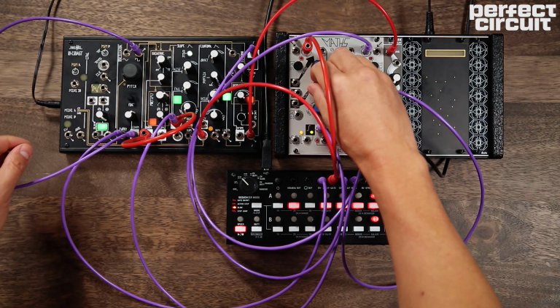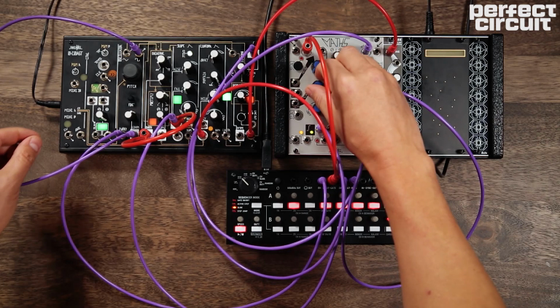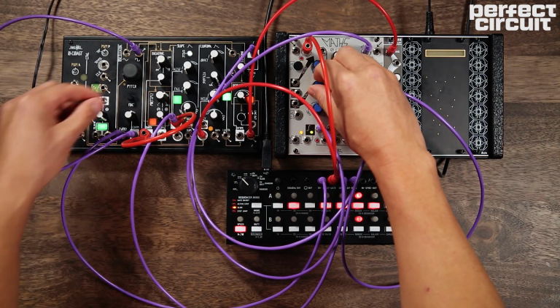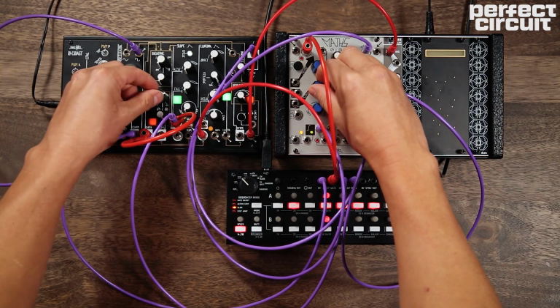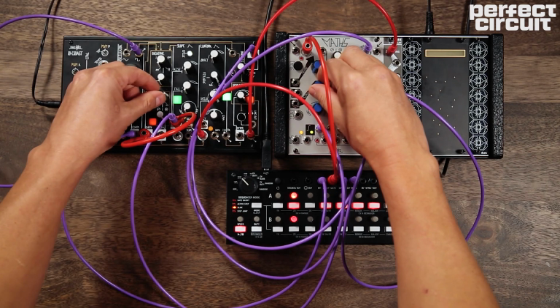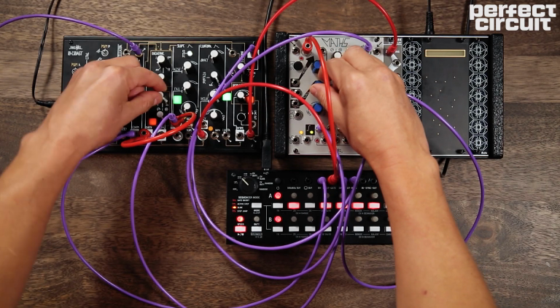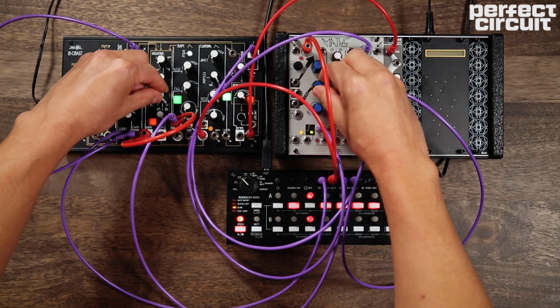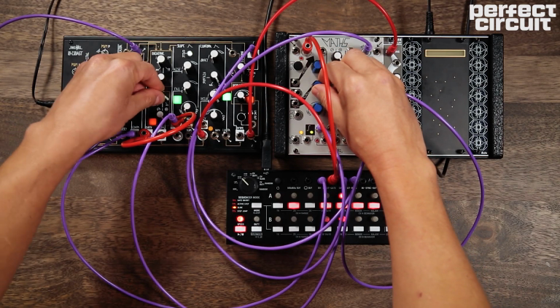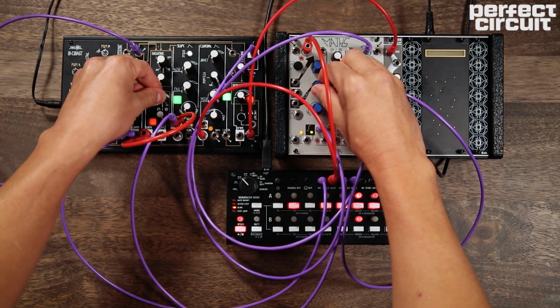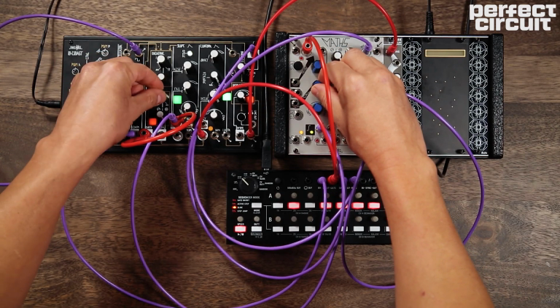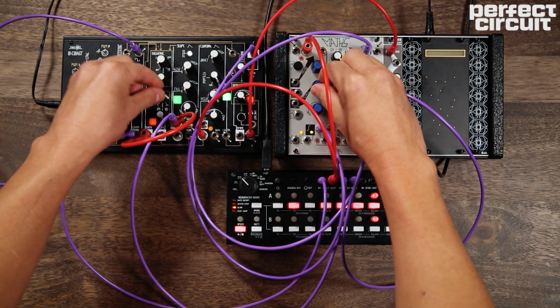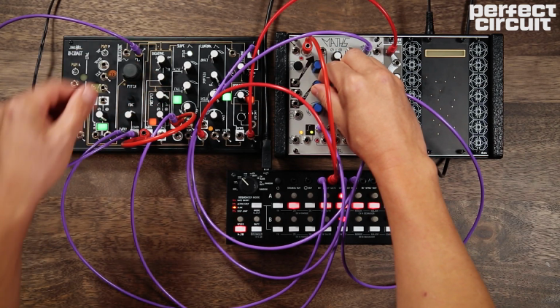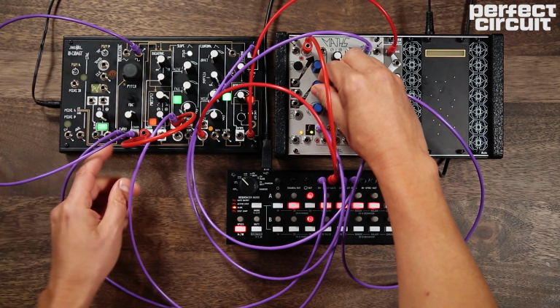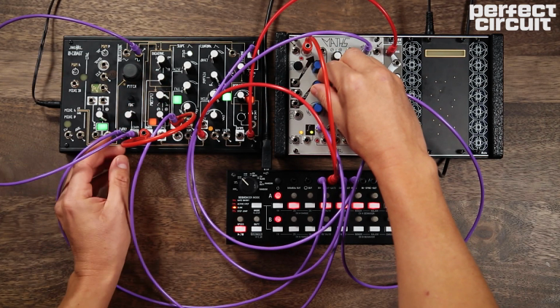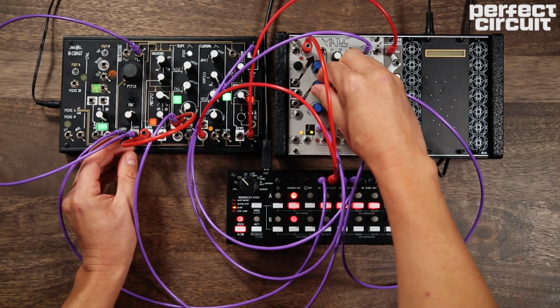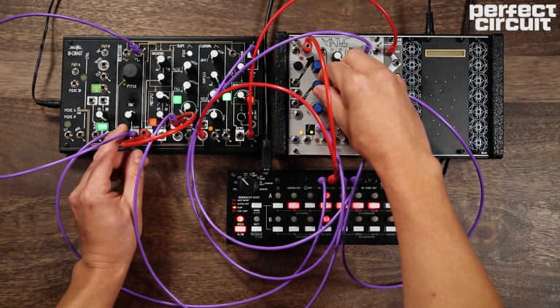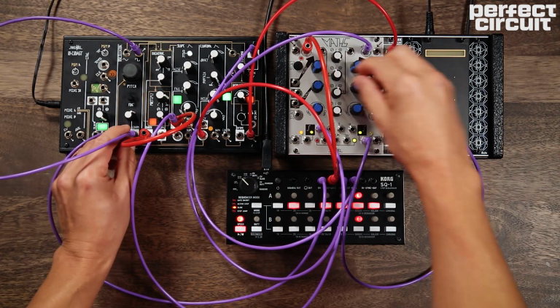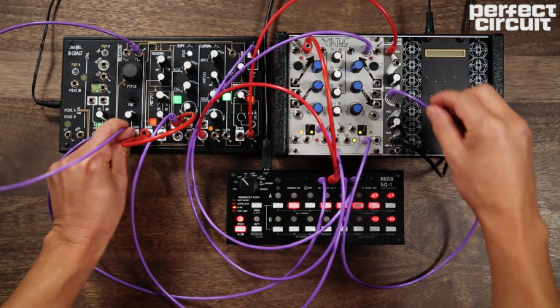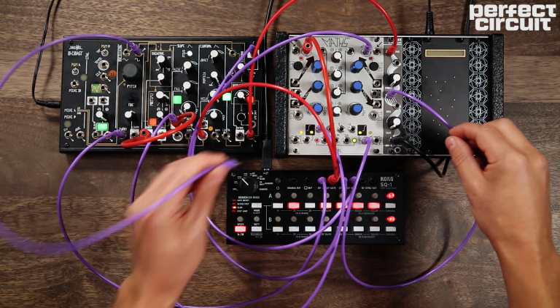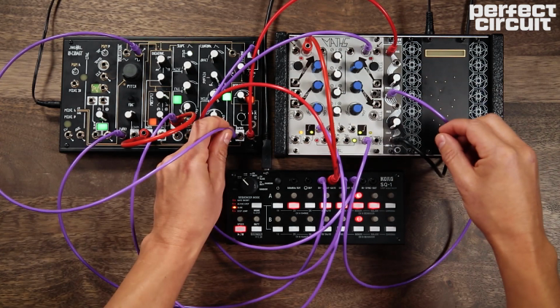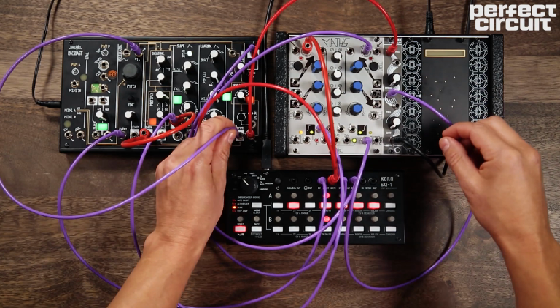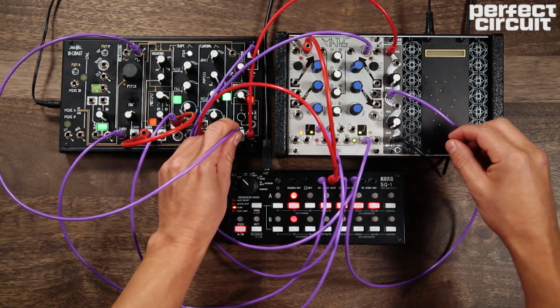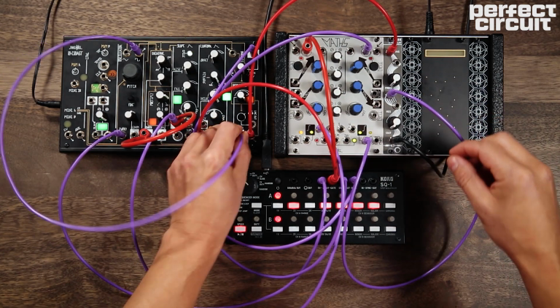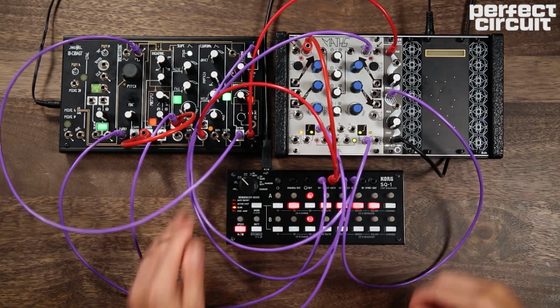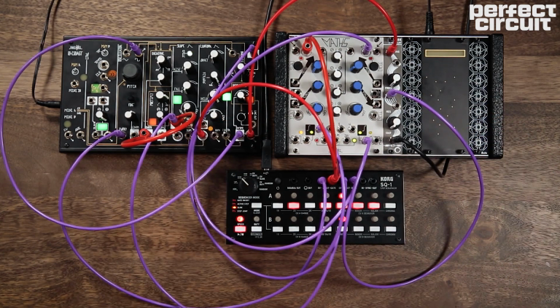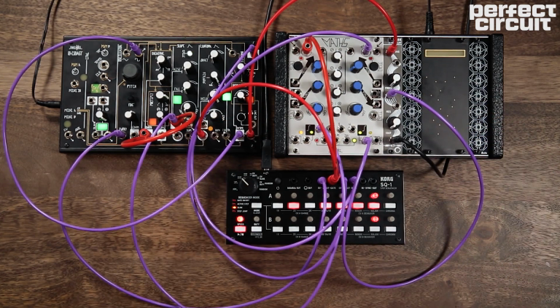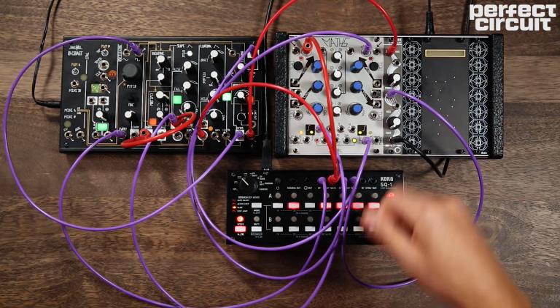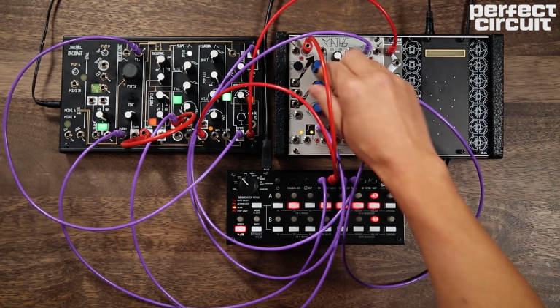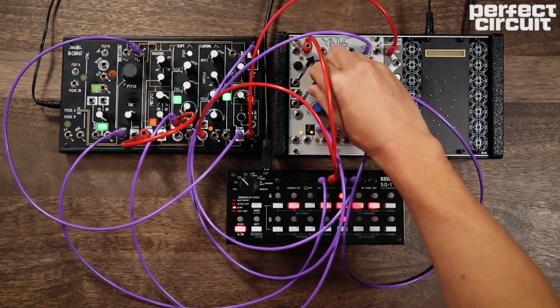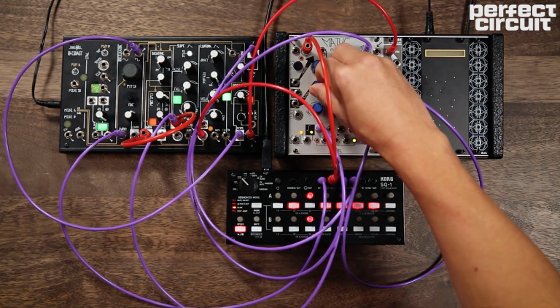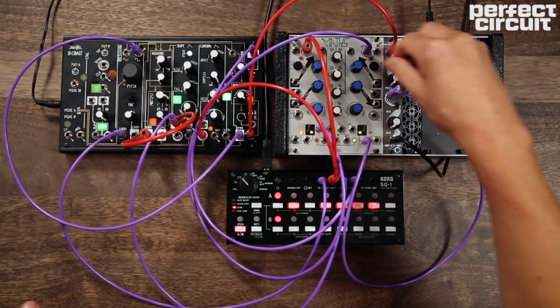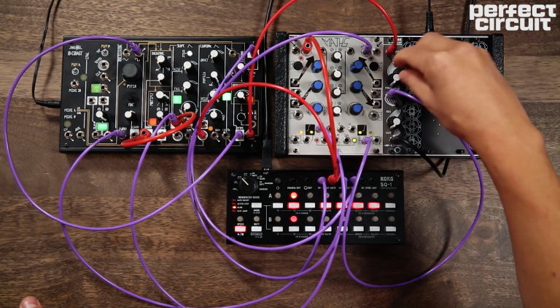Thanks for watching, and we hope this video gave you some ideas on how to expand your semi-modular synth. If you have a suggestion on how to use a semi-modular synthesizer with other equipment, please leave a comment.